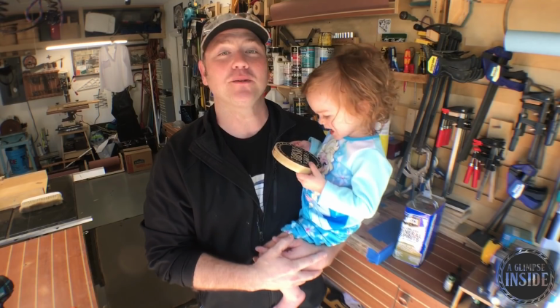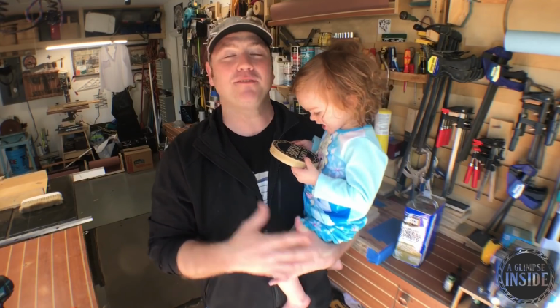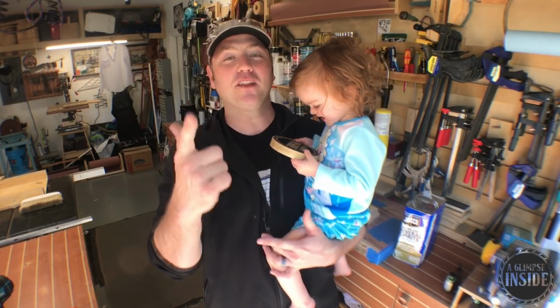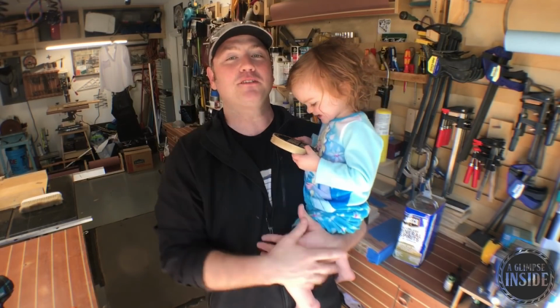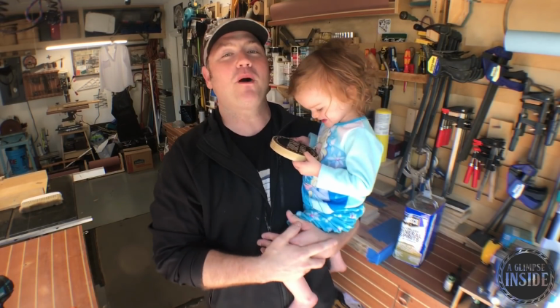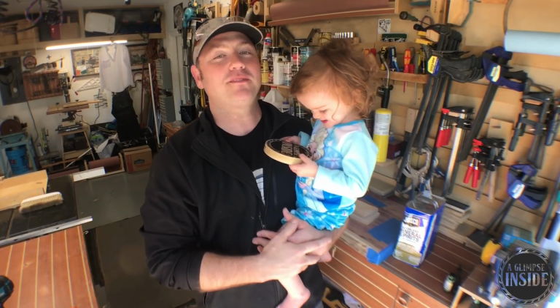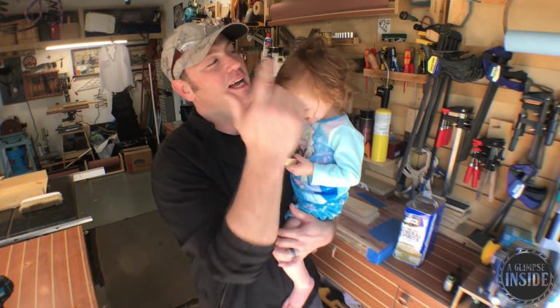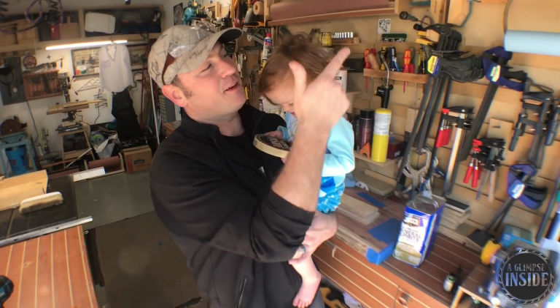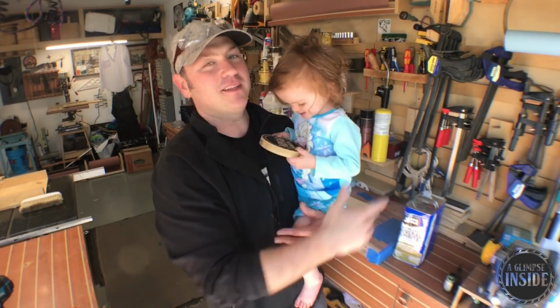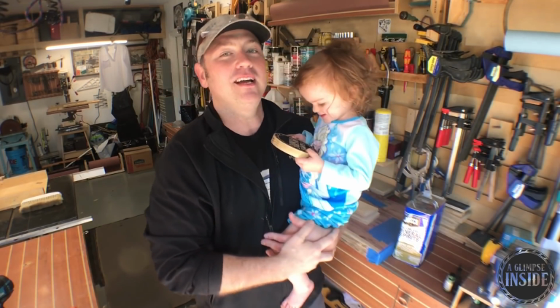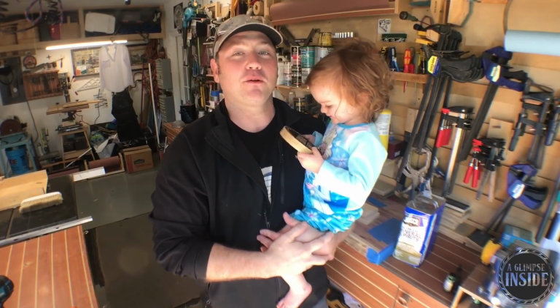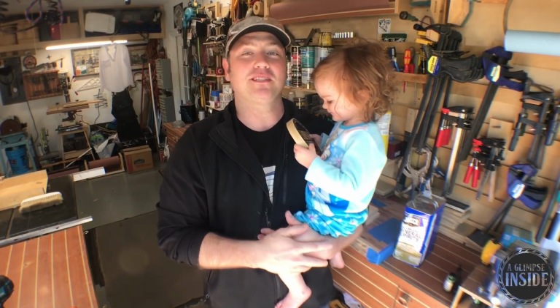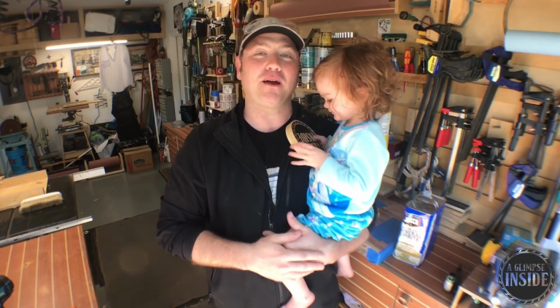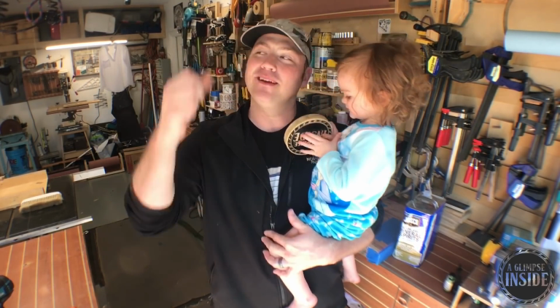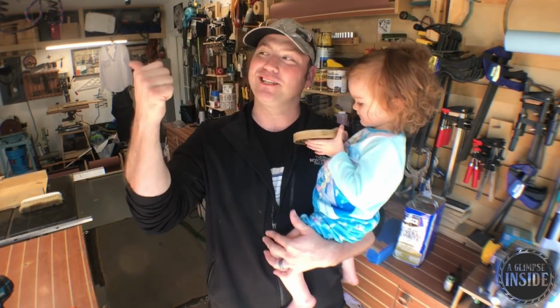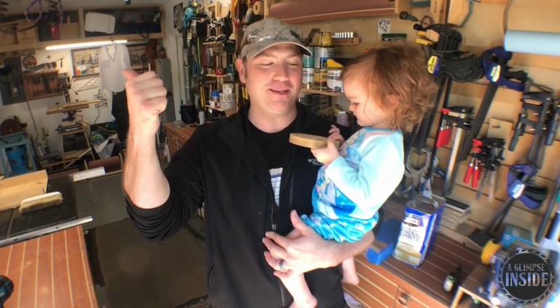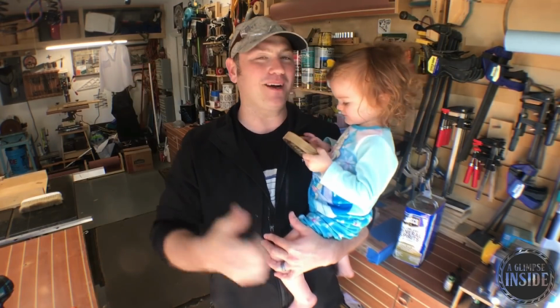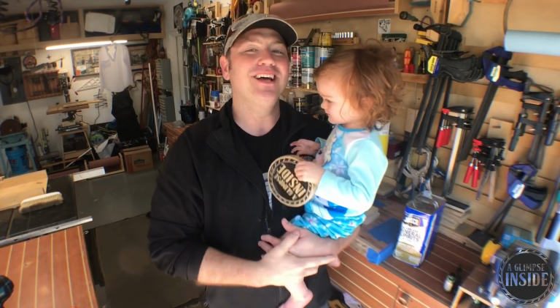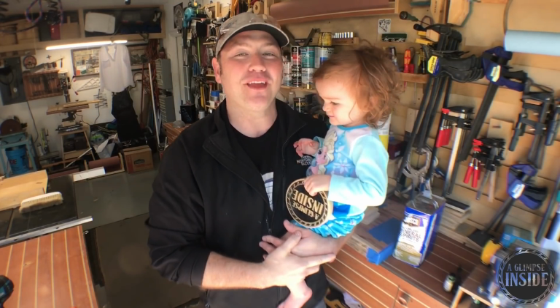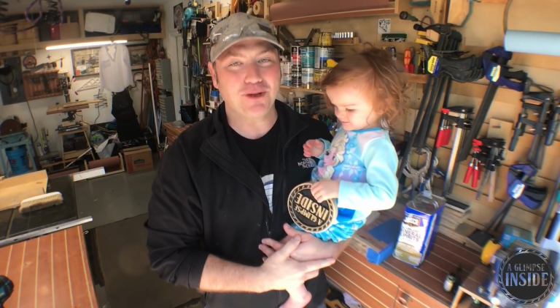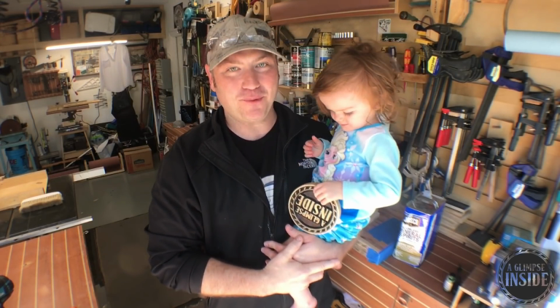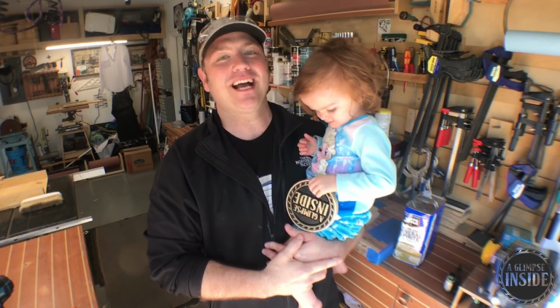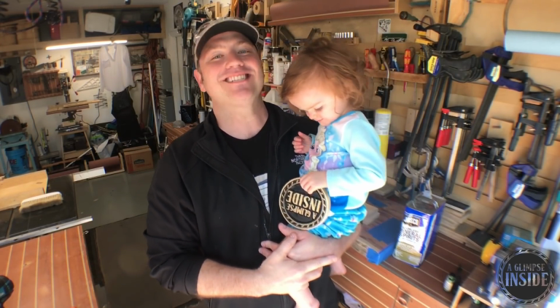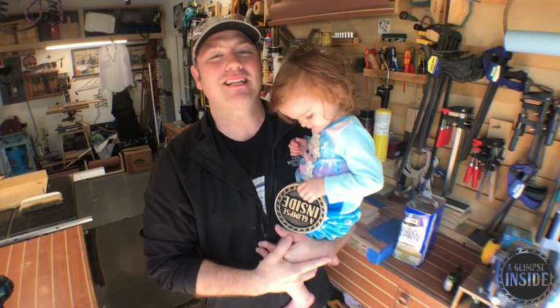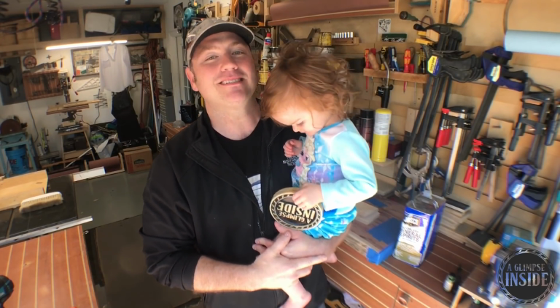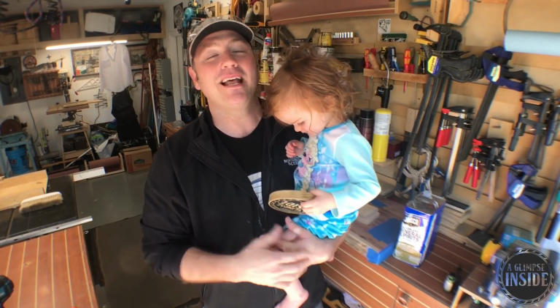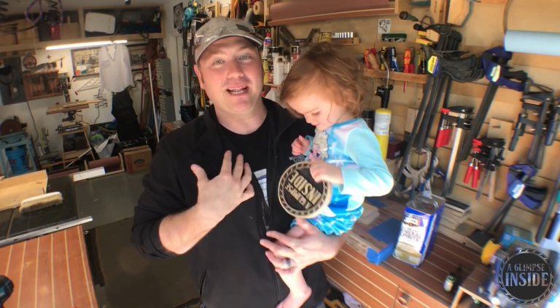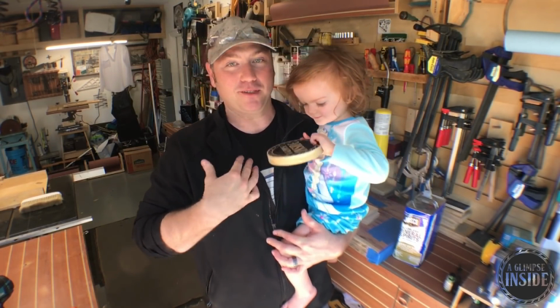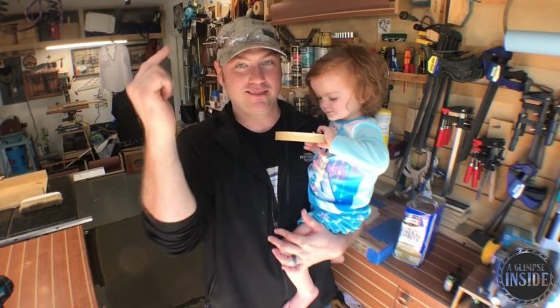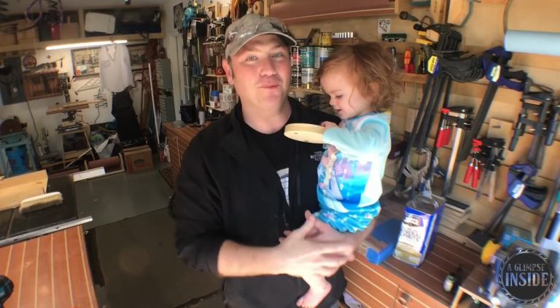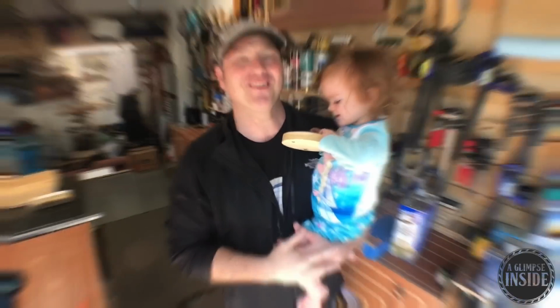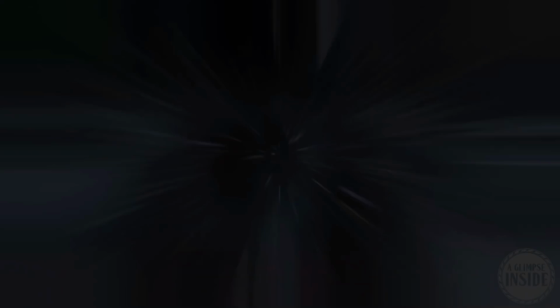Also guys, if you have other videos you want to watch that we've done, they're going to be over there. Of course, if you want to subscribe, it's going to be here as well. We thank you so much for watching guys. This has been A Glimpse Inside — my name is Chris and we'll see you on the next one.